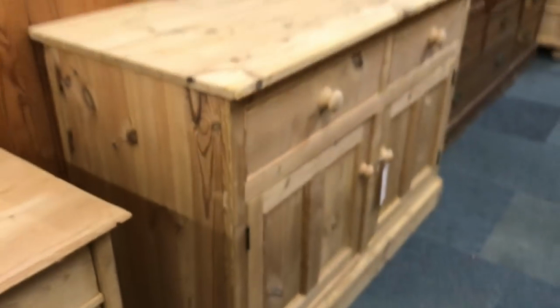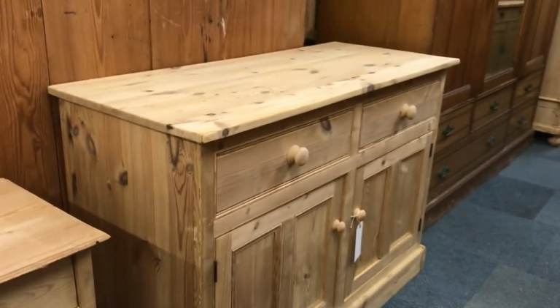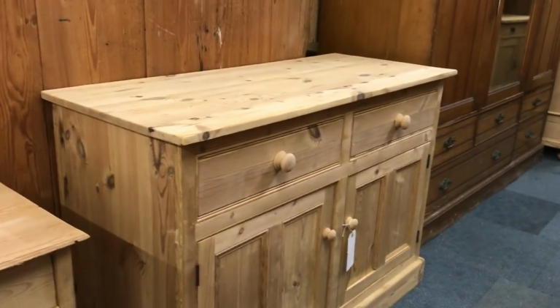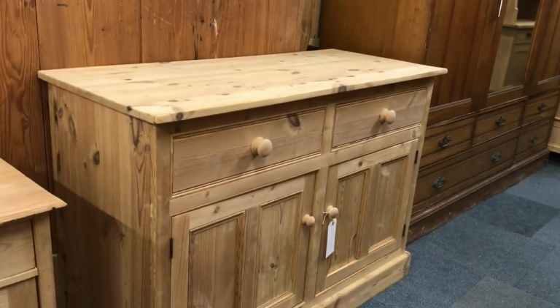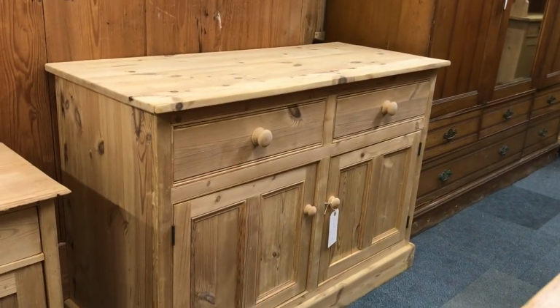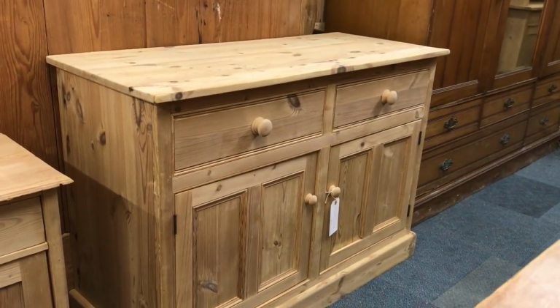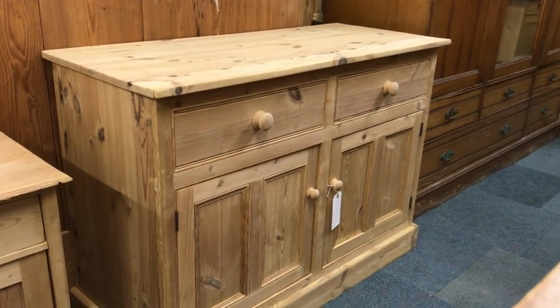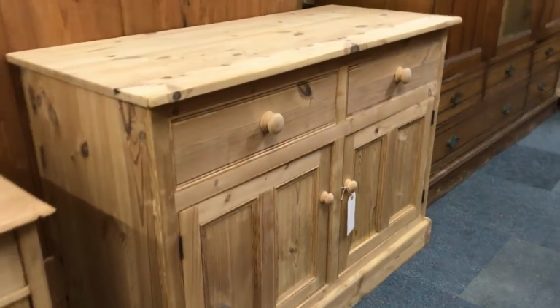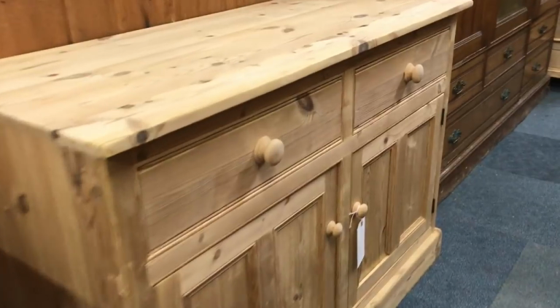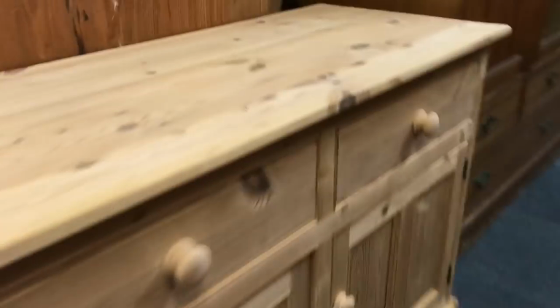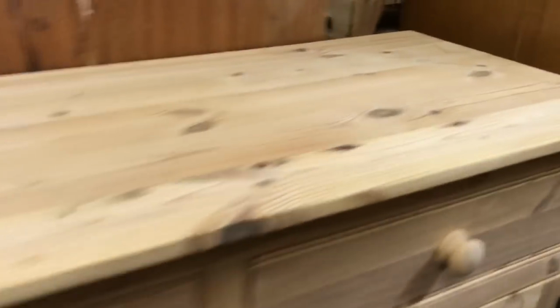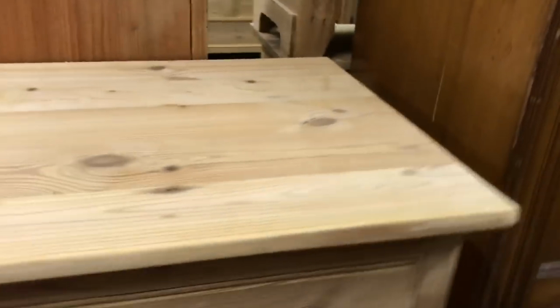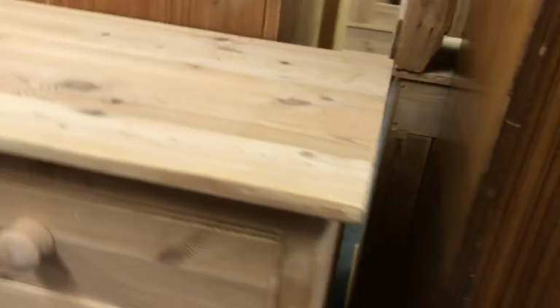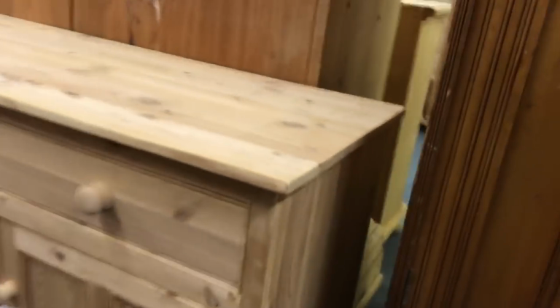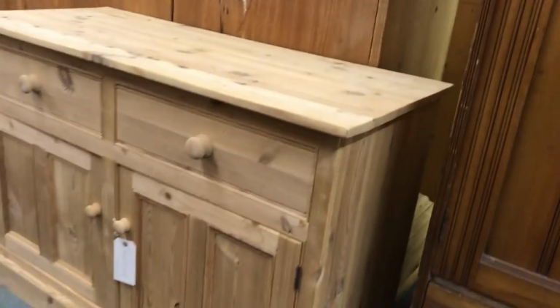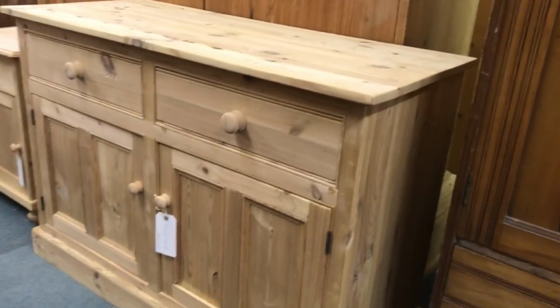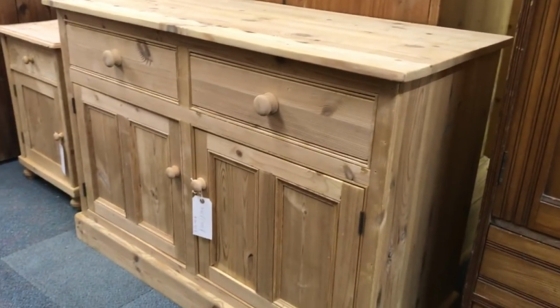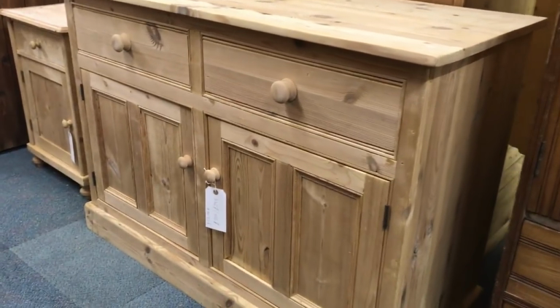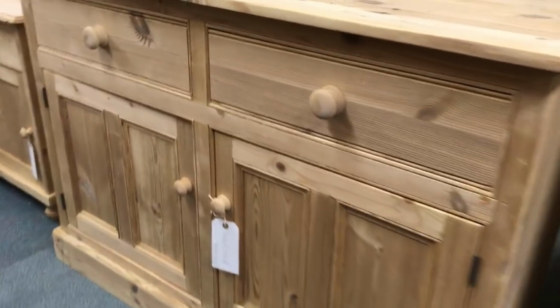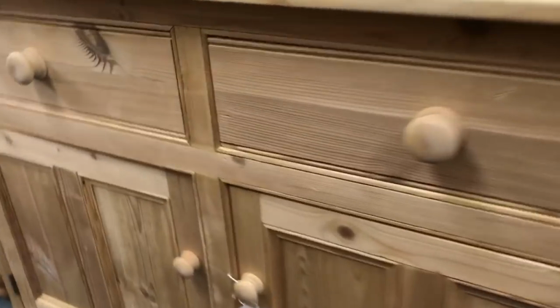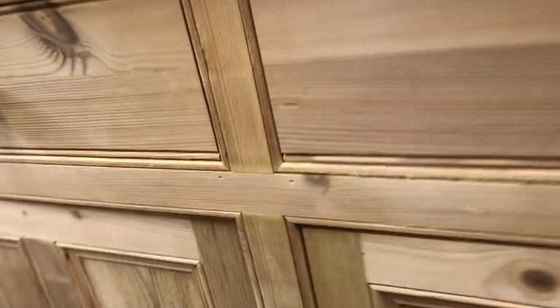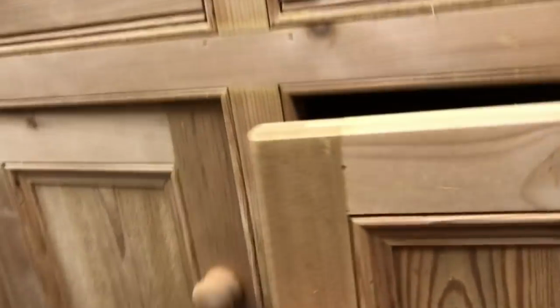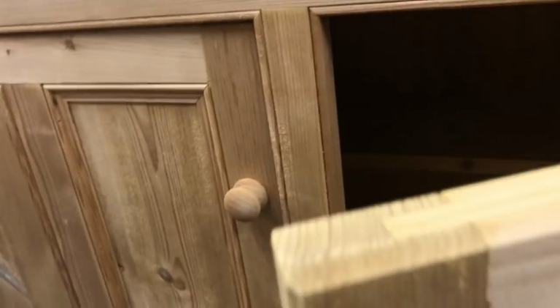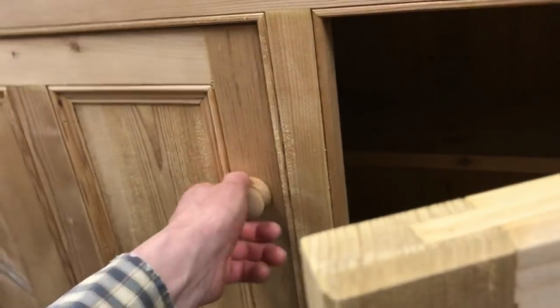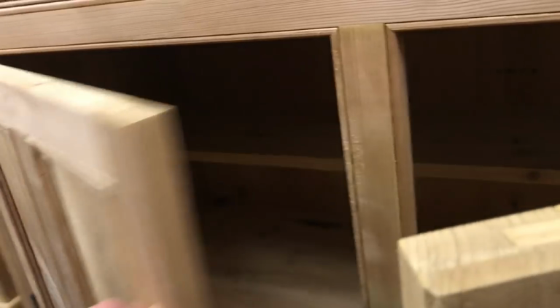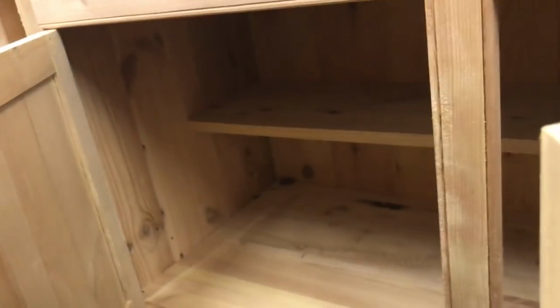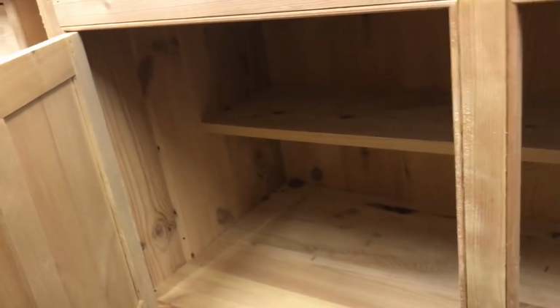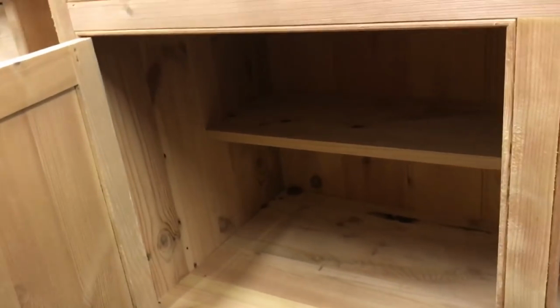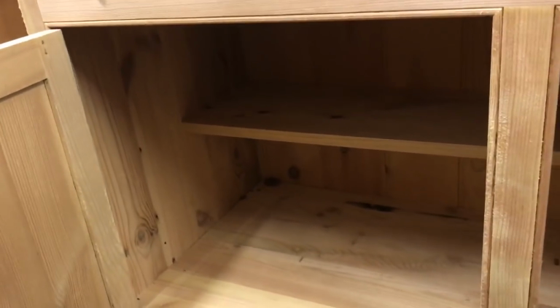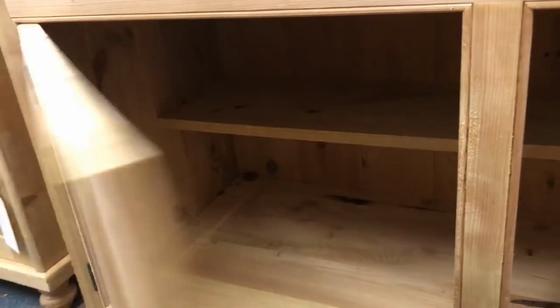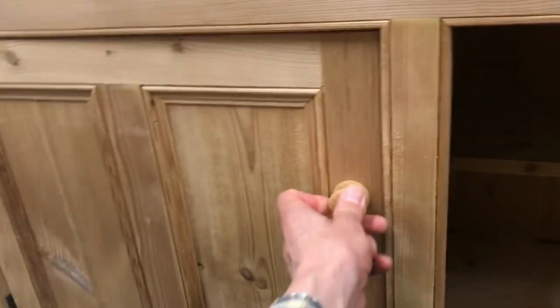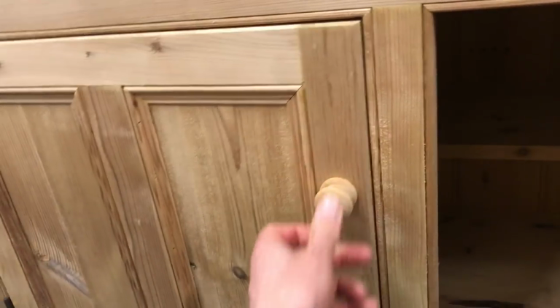Then we have a nice pine cupboard — two drawers over two cupboard doors — and this has been made recently from reclaimed pine. Just needs that catch adjusting.